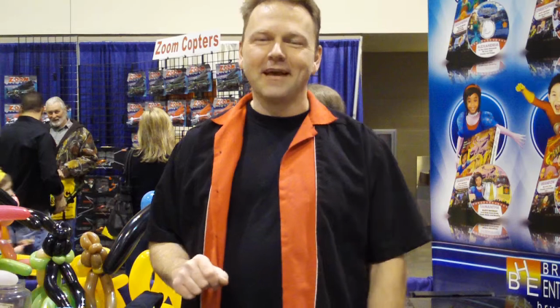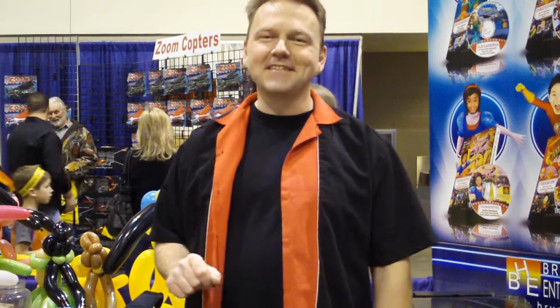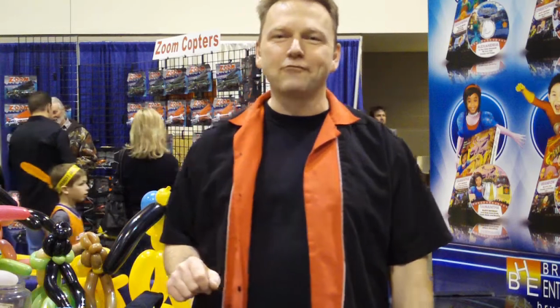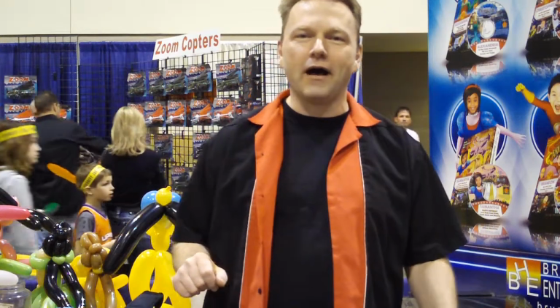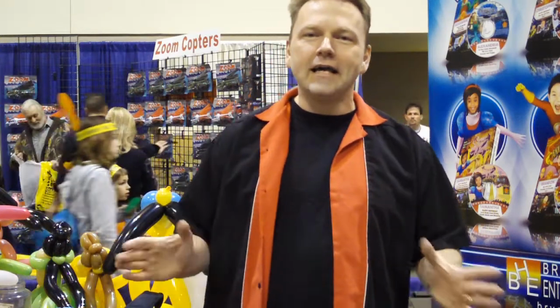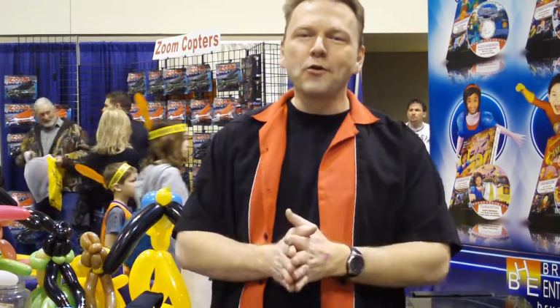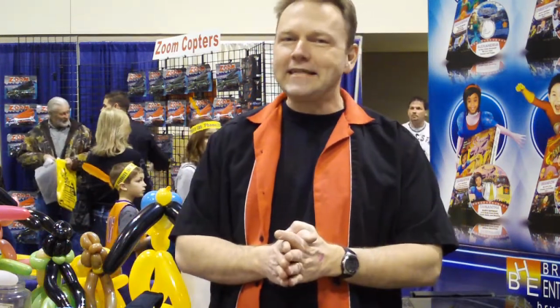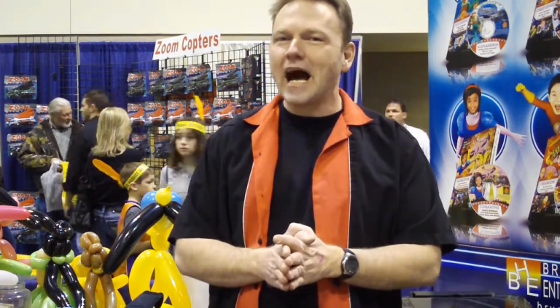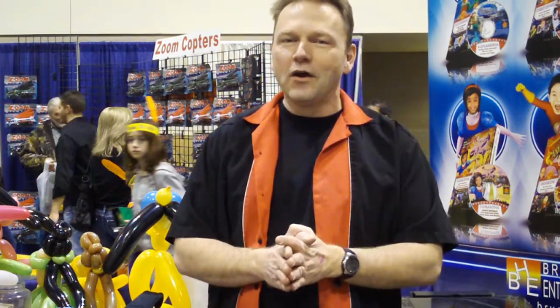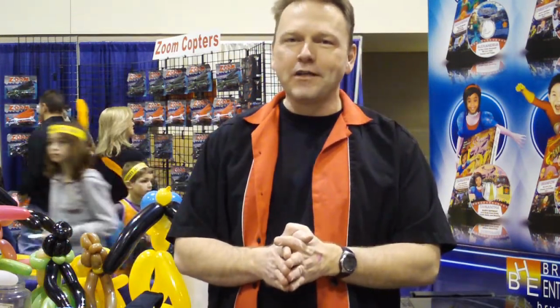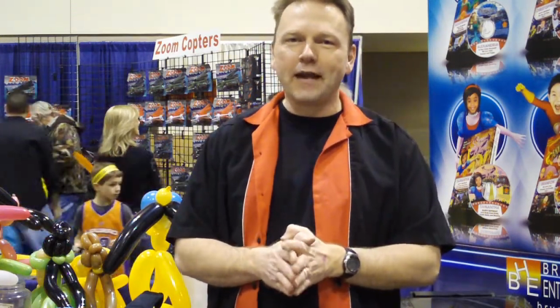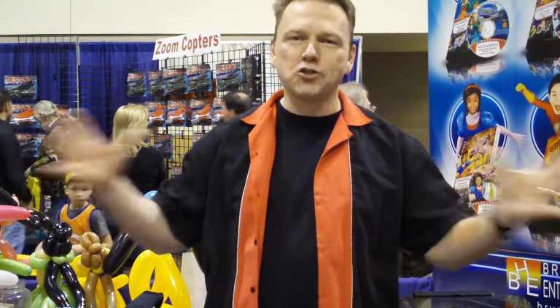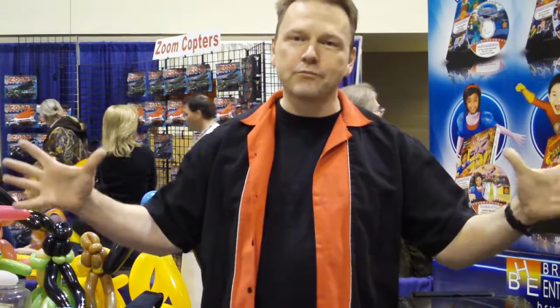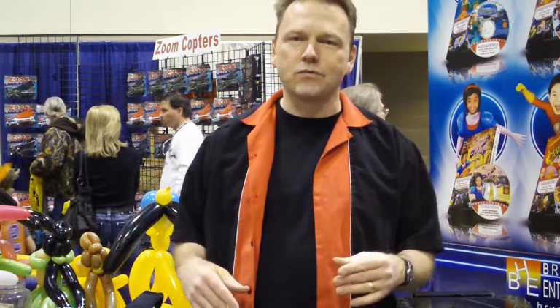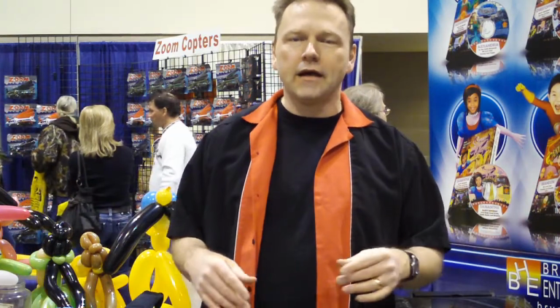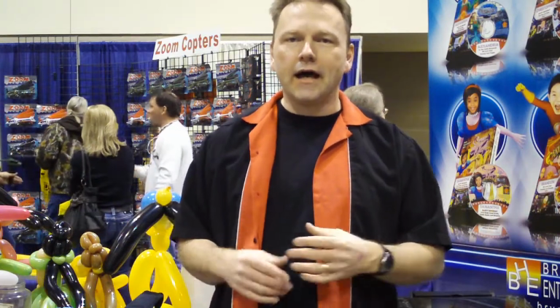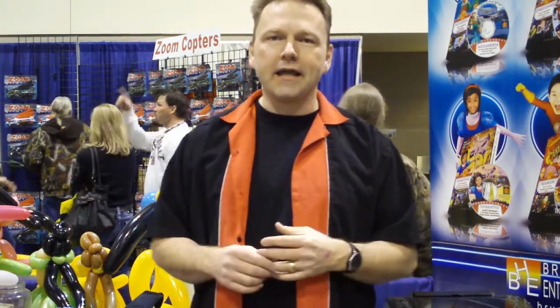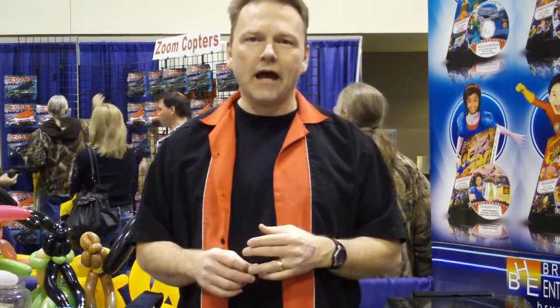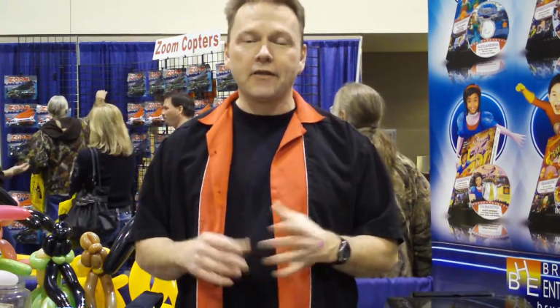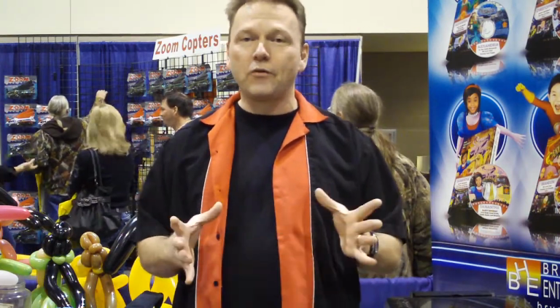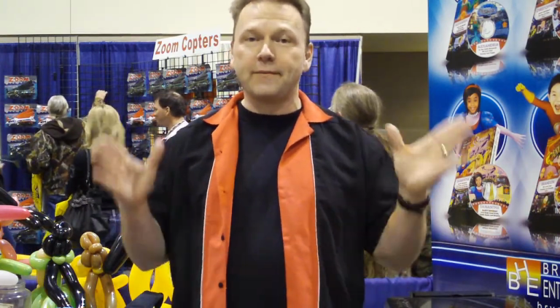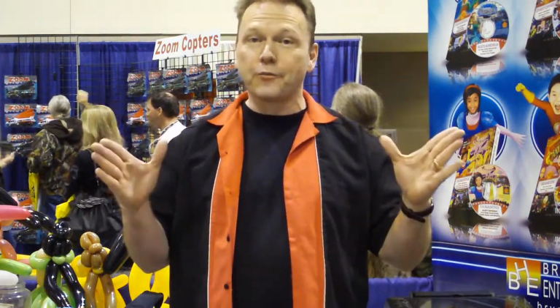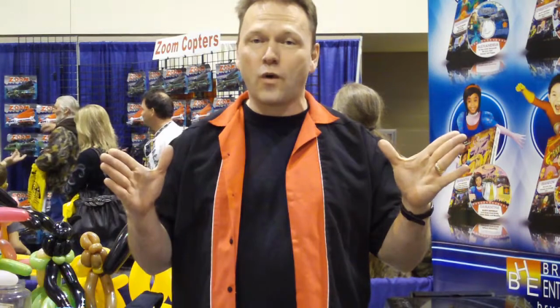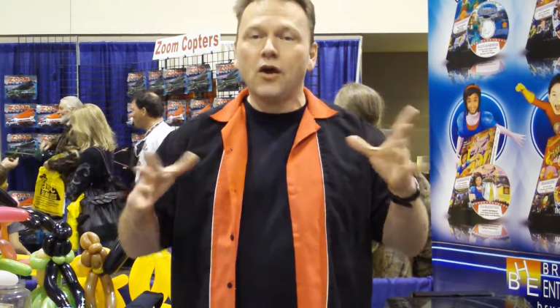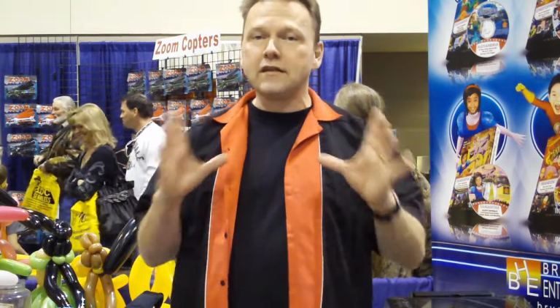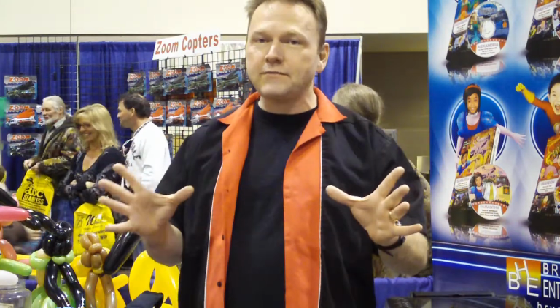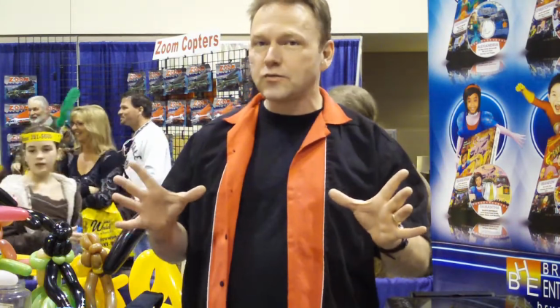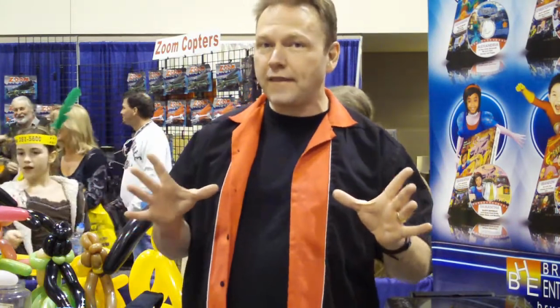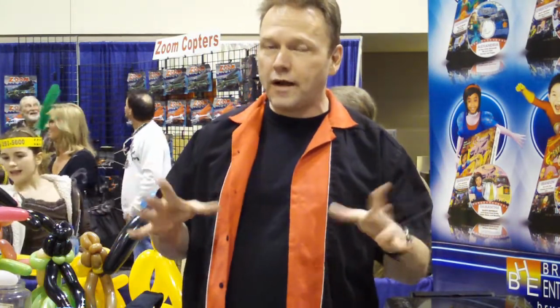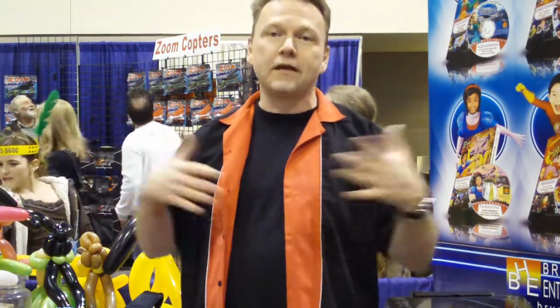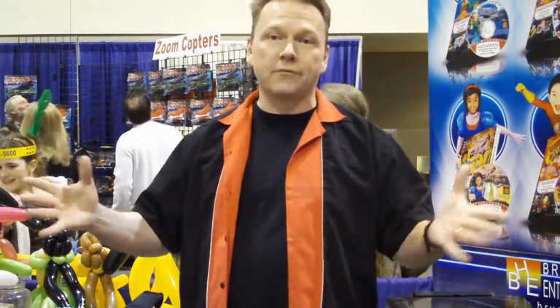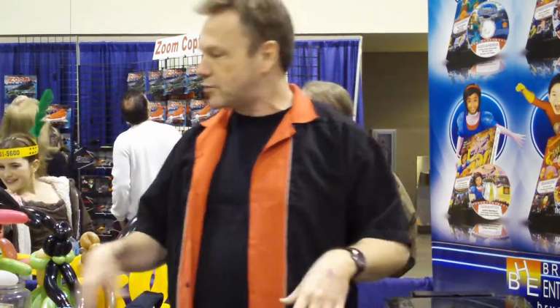Hey guys, this is Tom from TomMobileHoodGuy.com. We're going to show you how to make a giant princess wand. In another video, we show you how to make a little princess wand. We're going to take the same skills we've learned in that one, and we're going to make a giant princess wand.